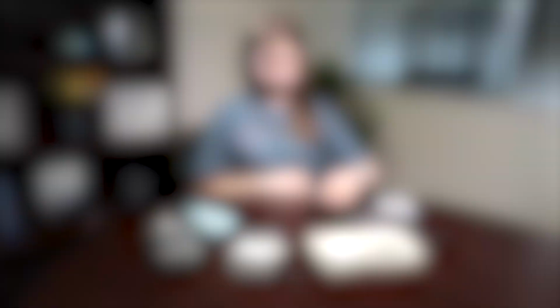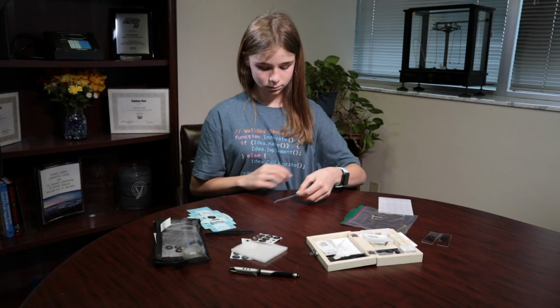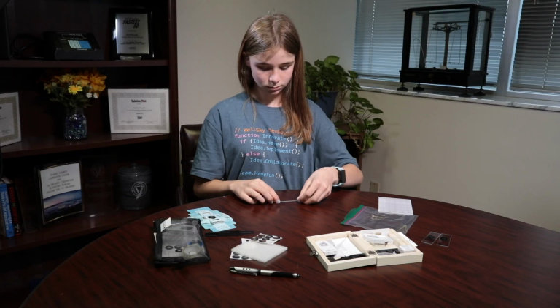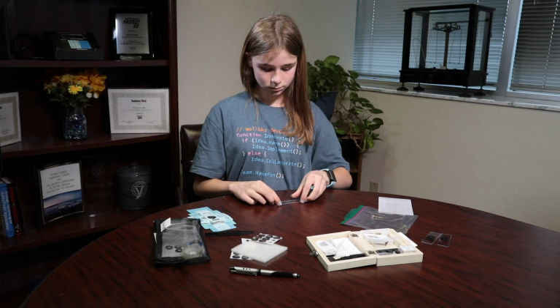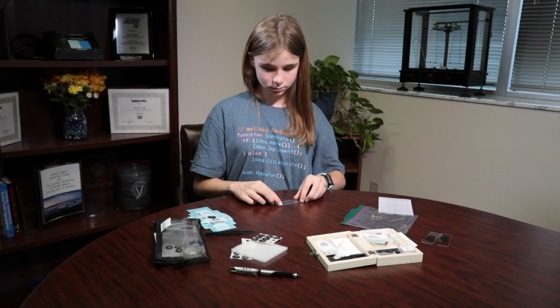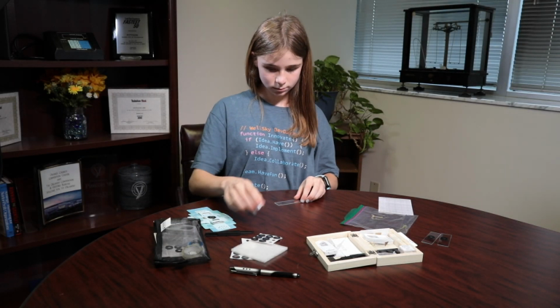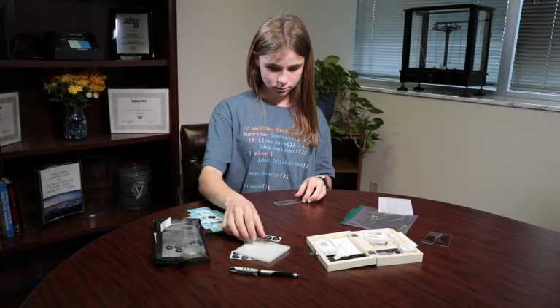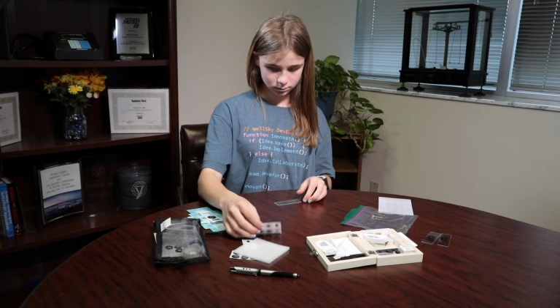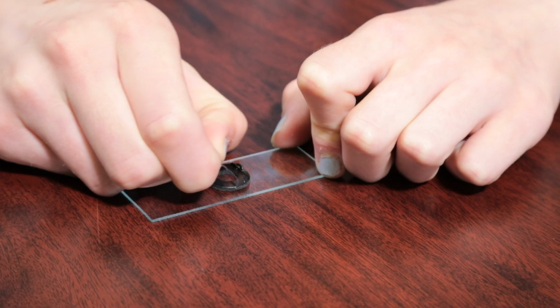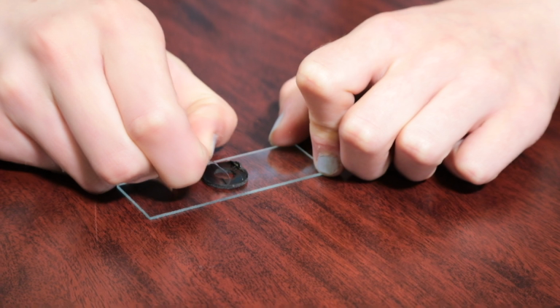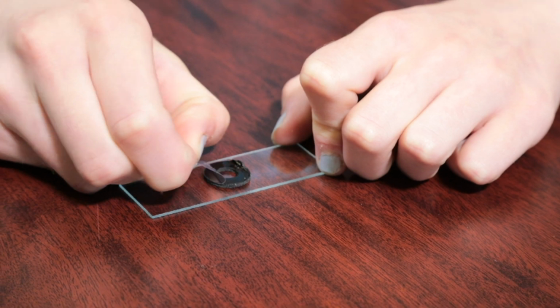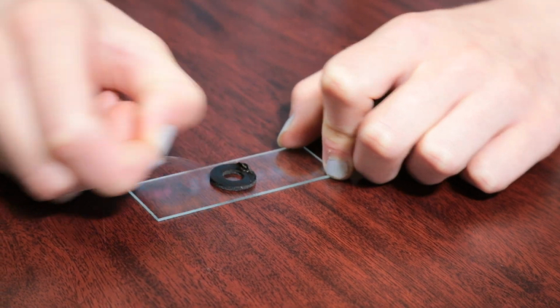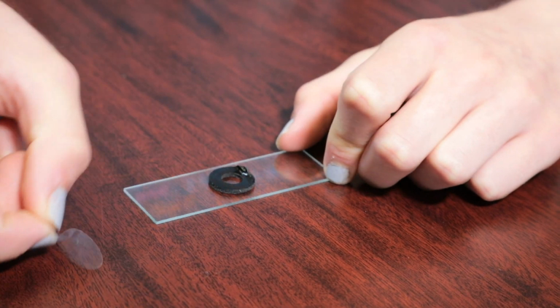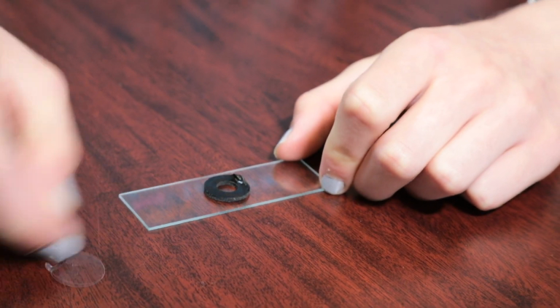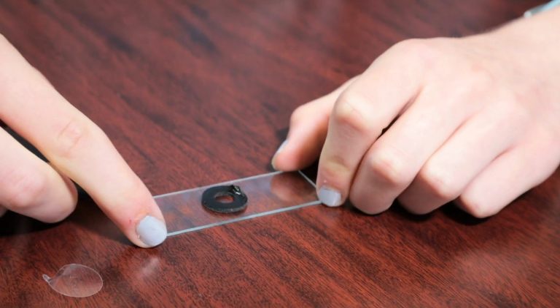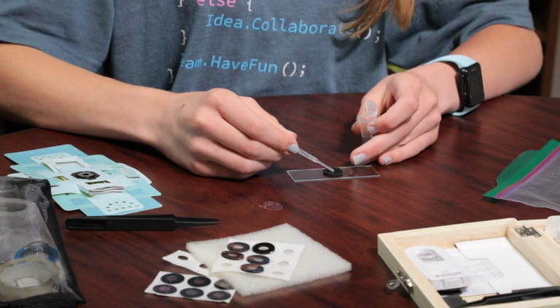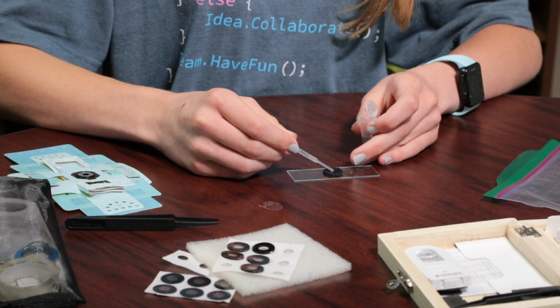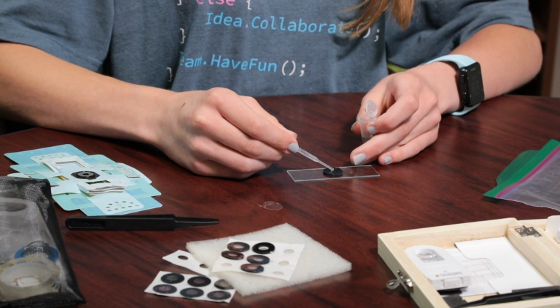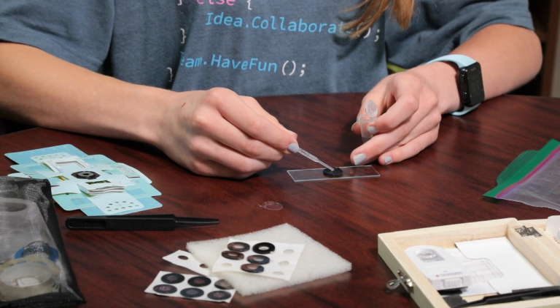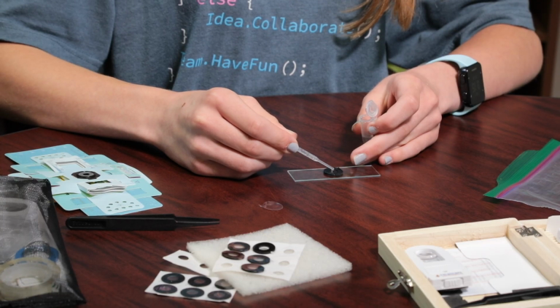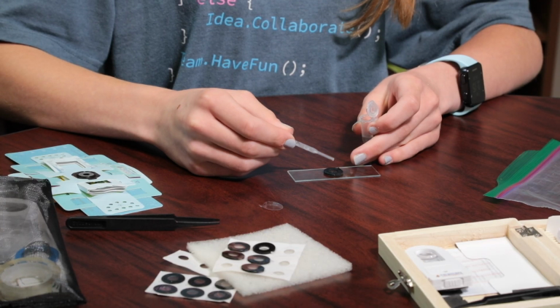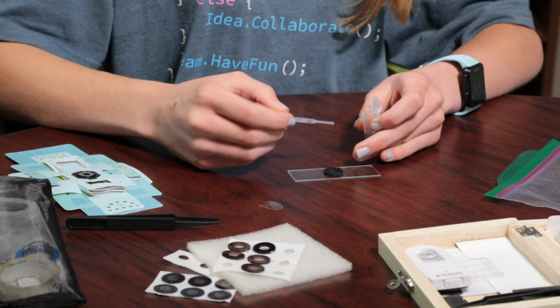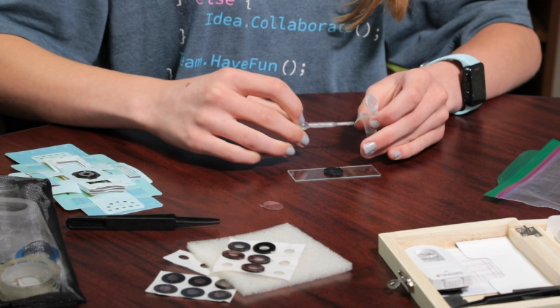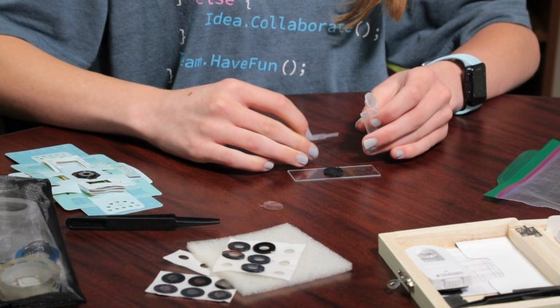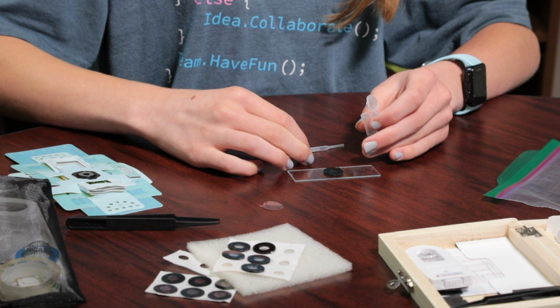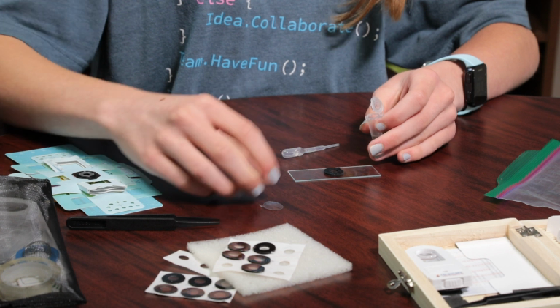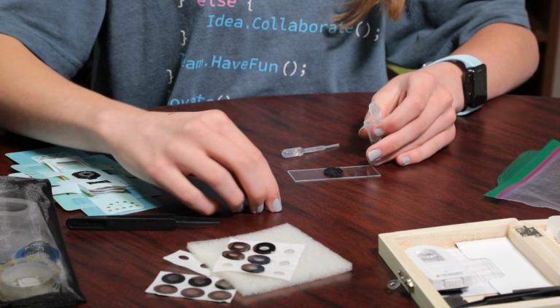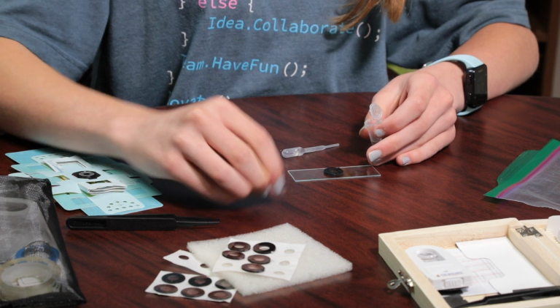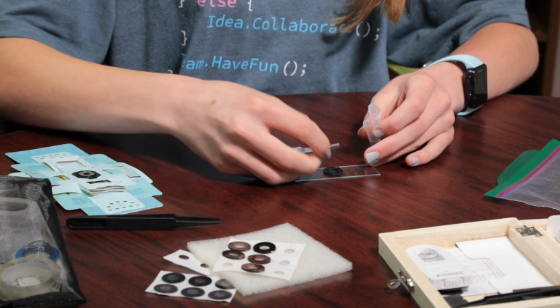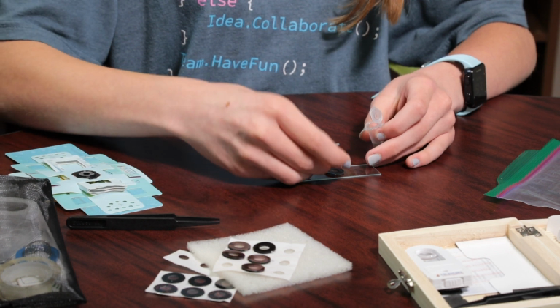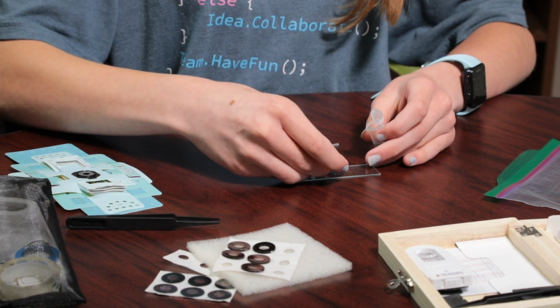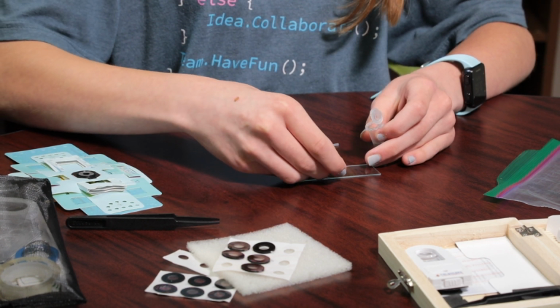Use a glass slide and thicker ring sticker to create a well for your water sample, and use a pipette to fill it almost to the top. Use the cover of the ring sticker to seal in the water.